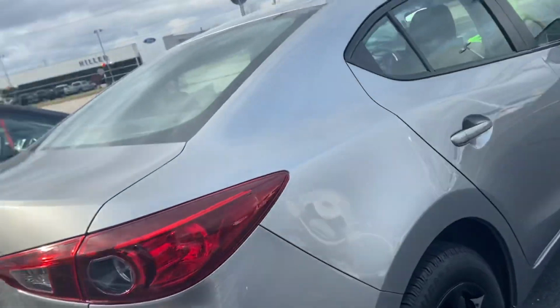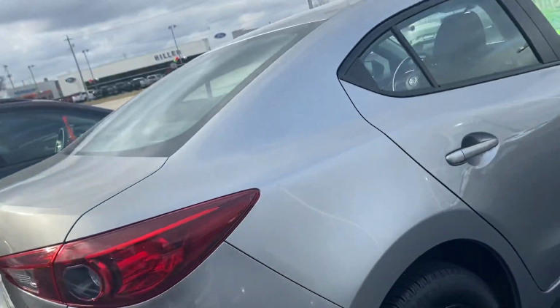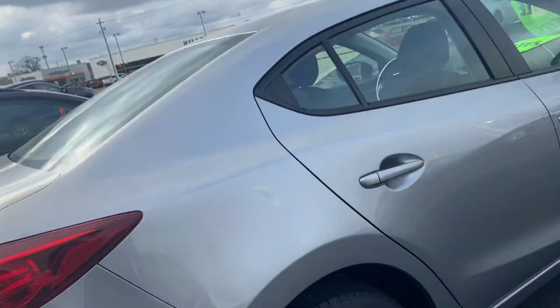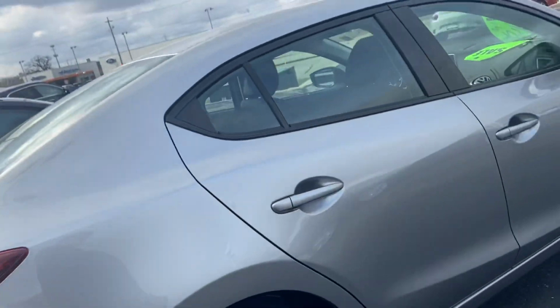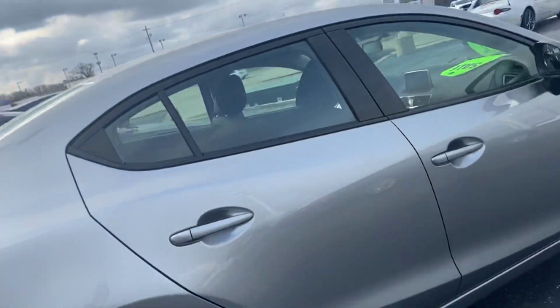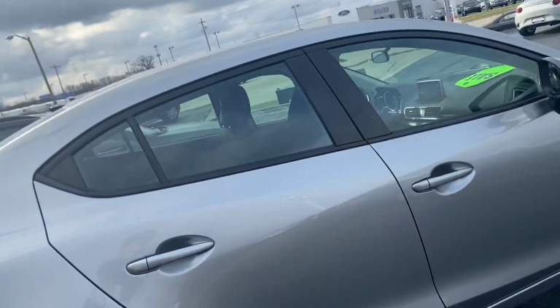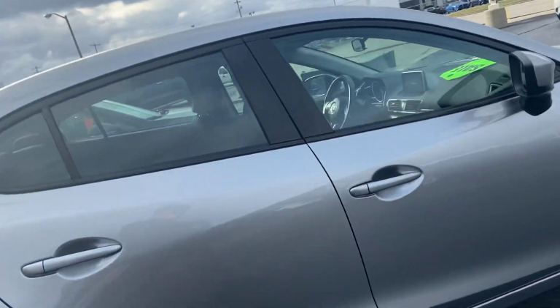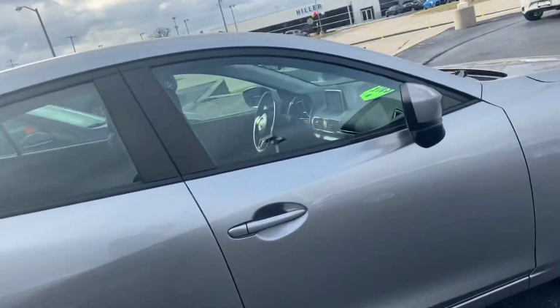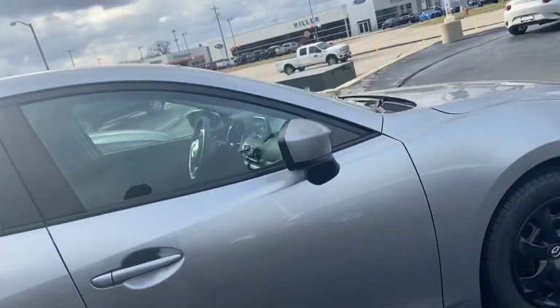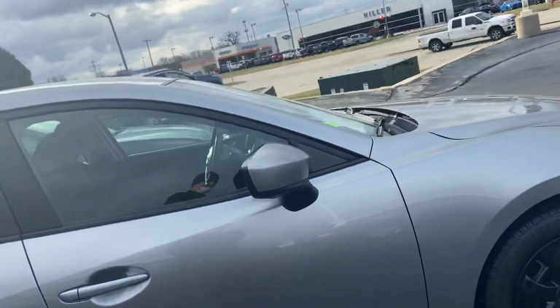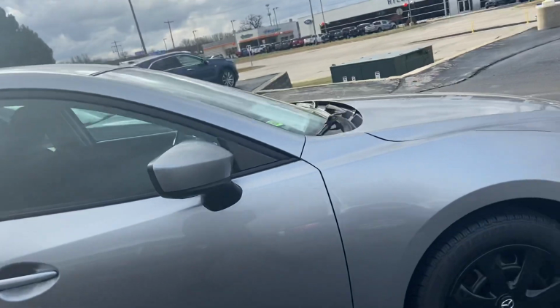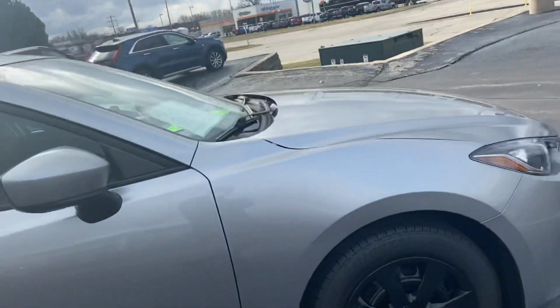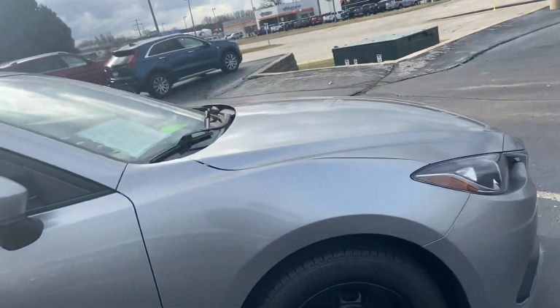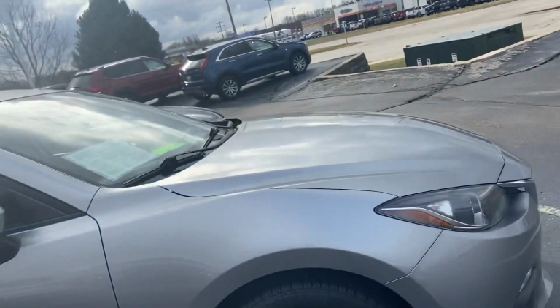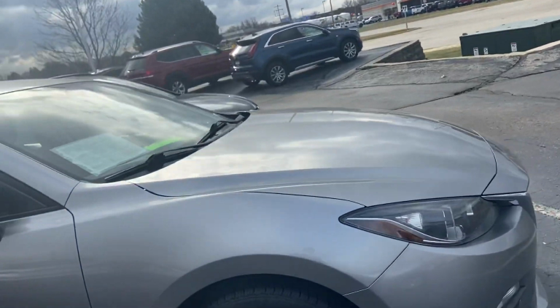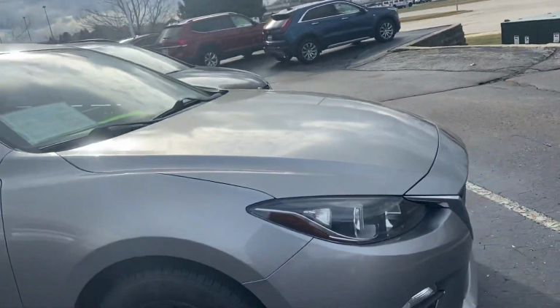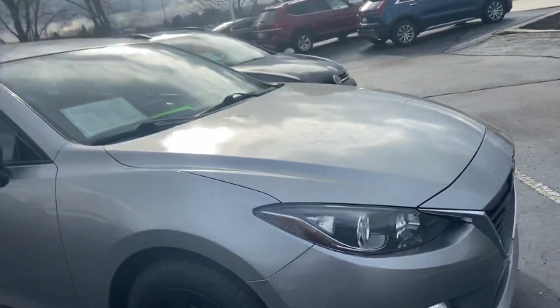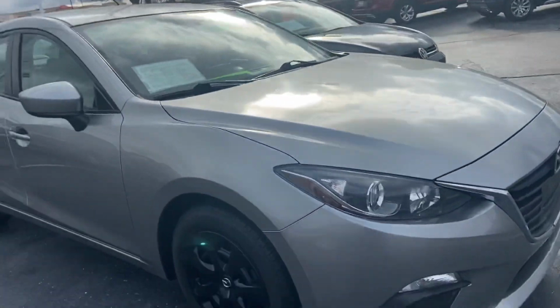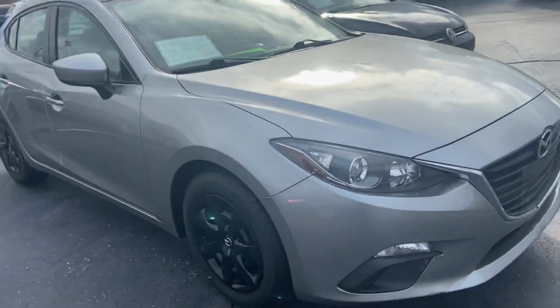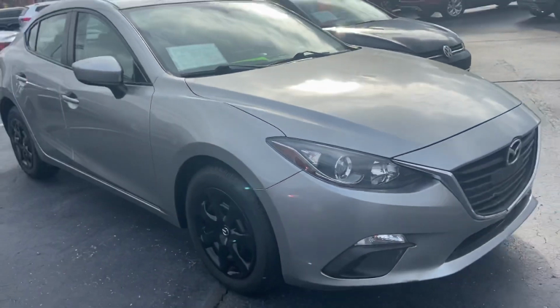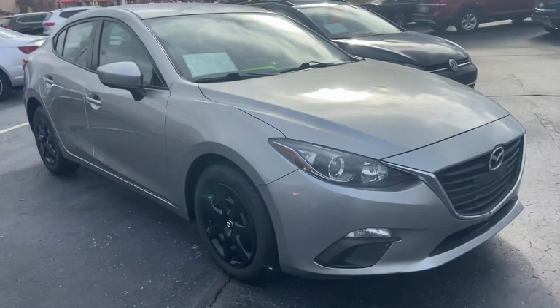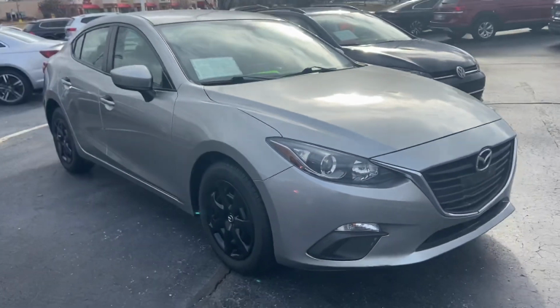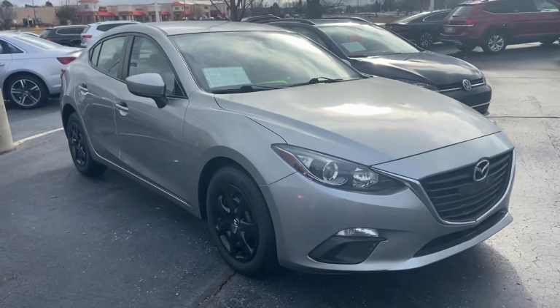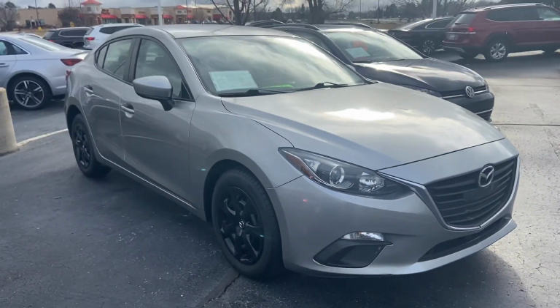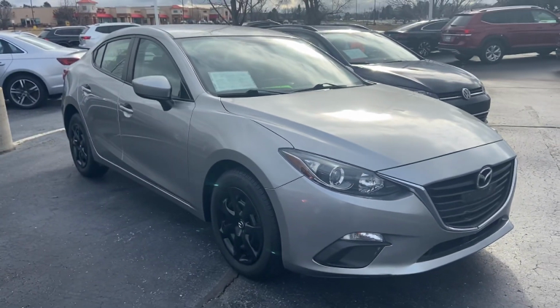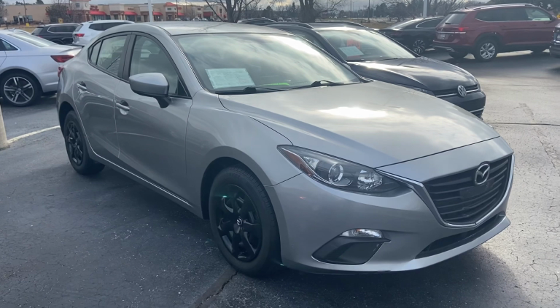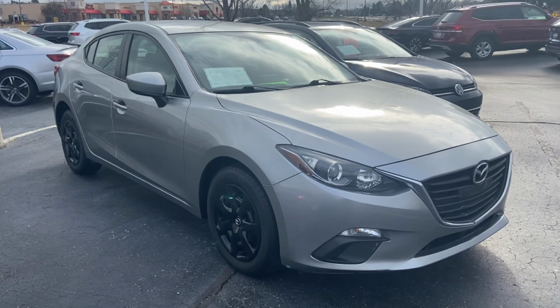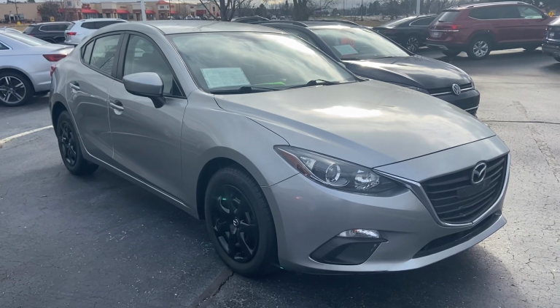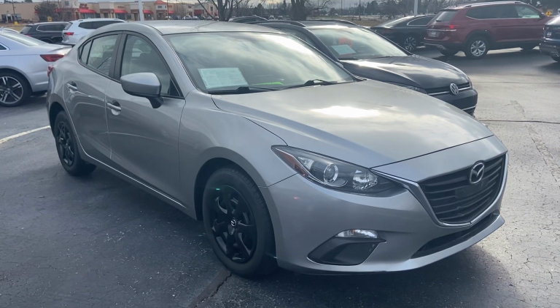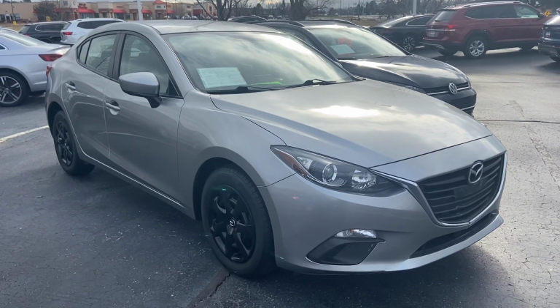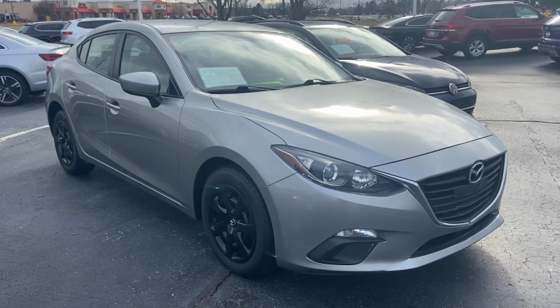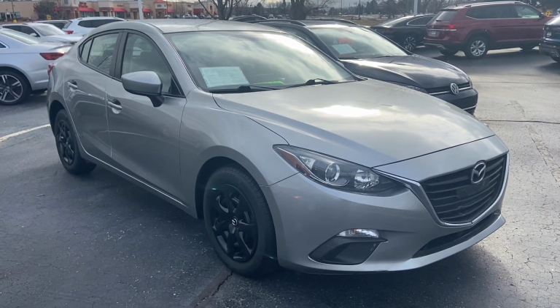The body looks good all the way around. It's a color that always looks clean too. I'd be happy to arrange a test drive for you or answer any questions you might have. You can reach me at 414-525-1100. My name is Nick.